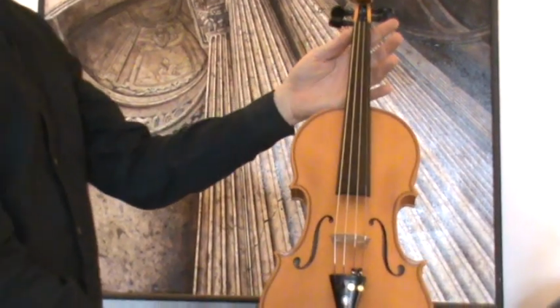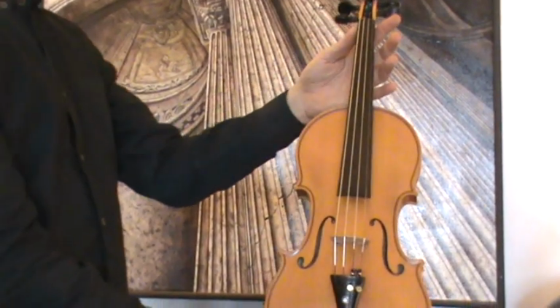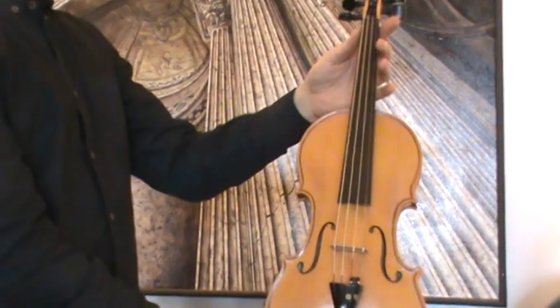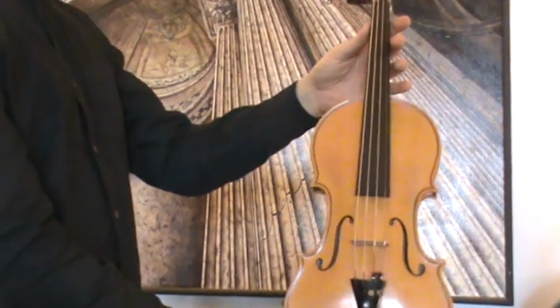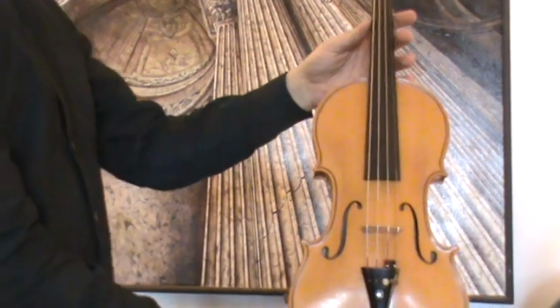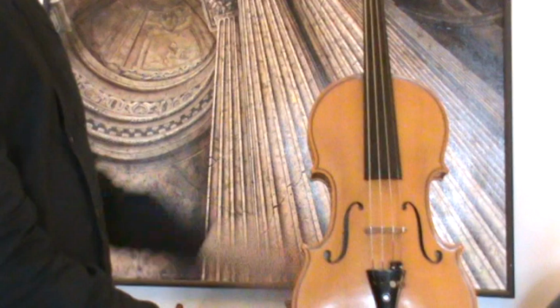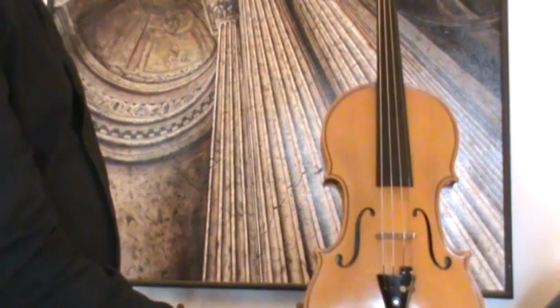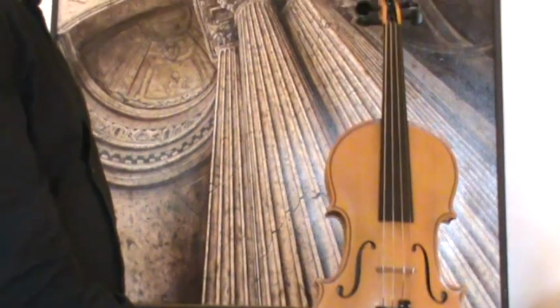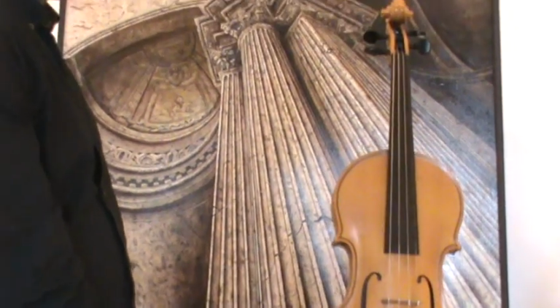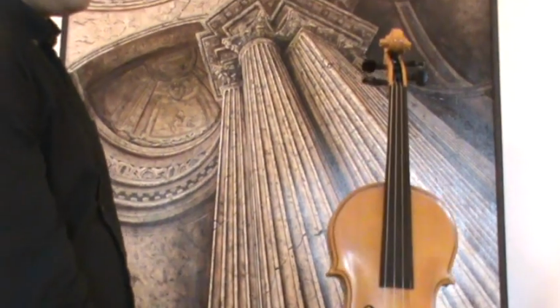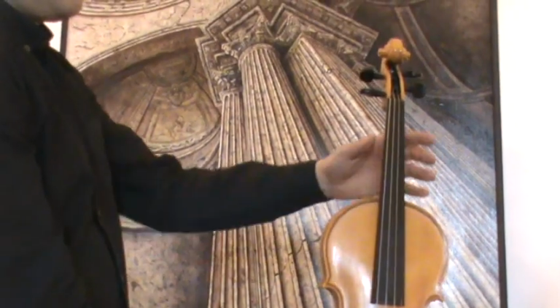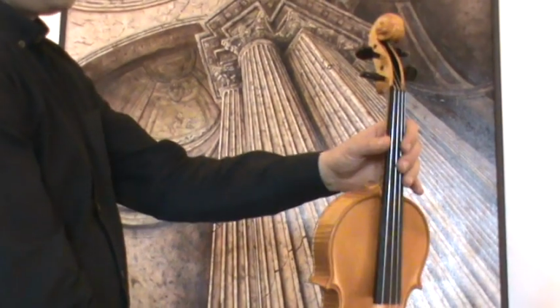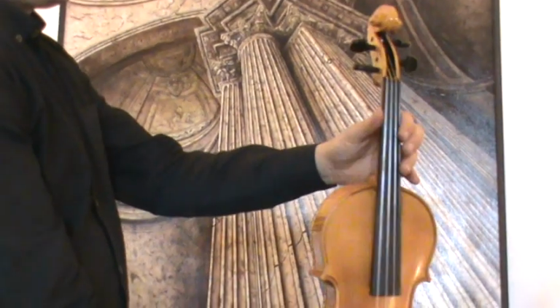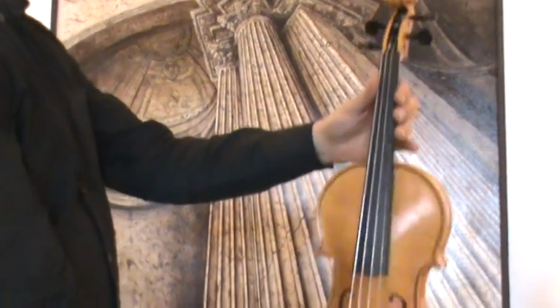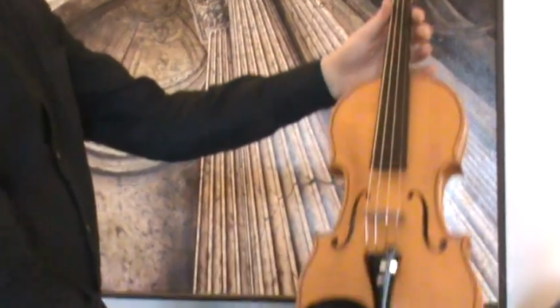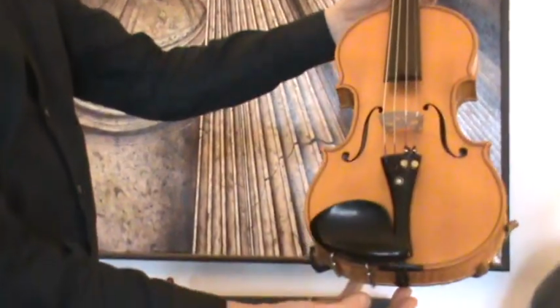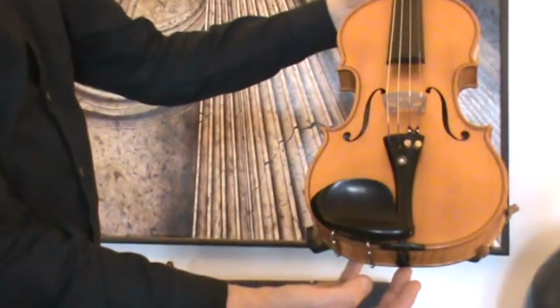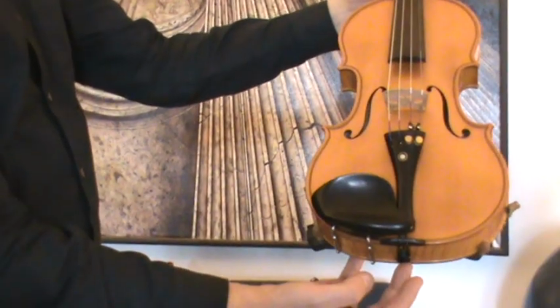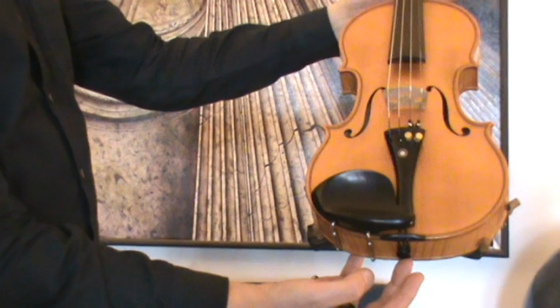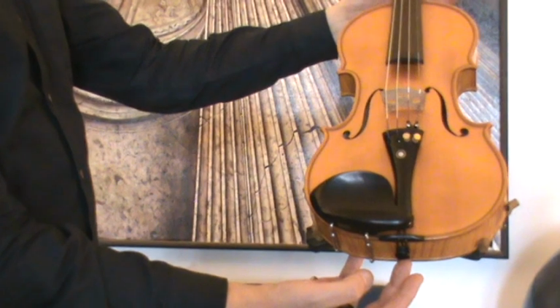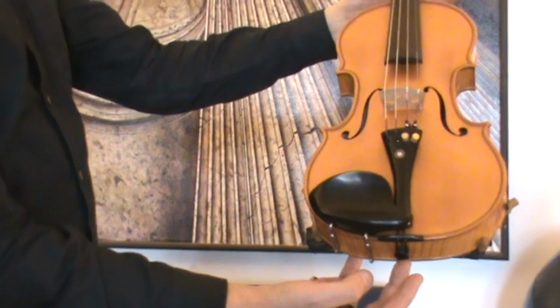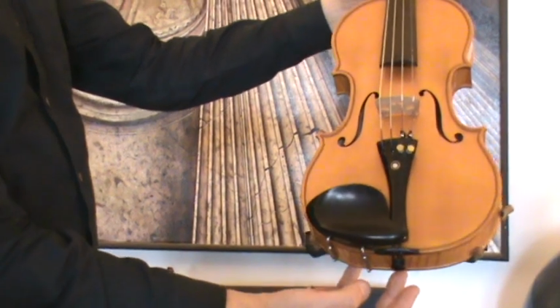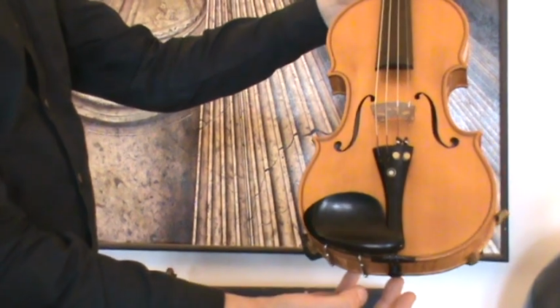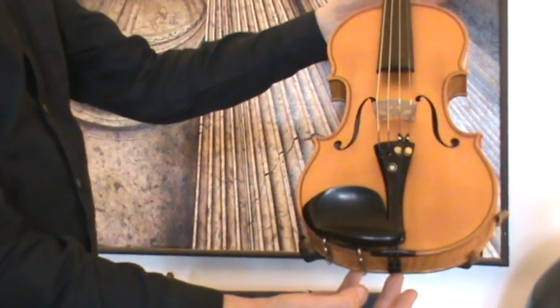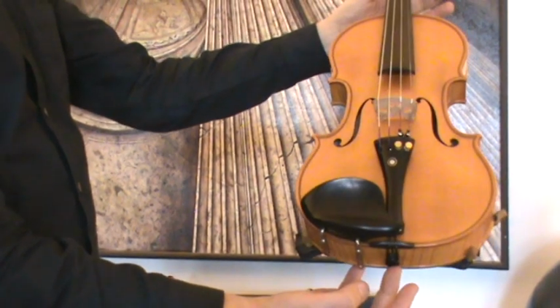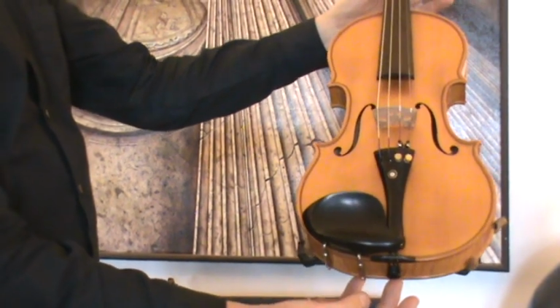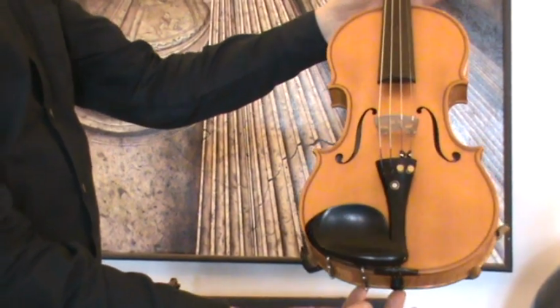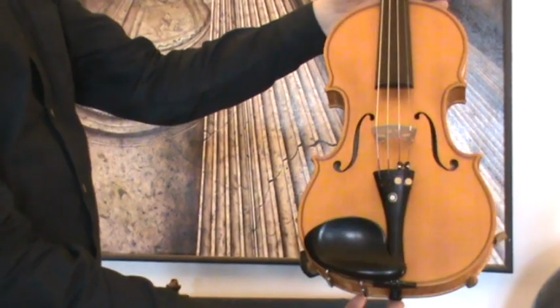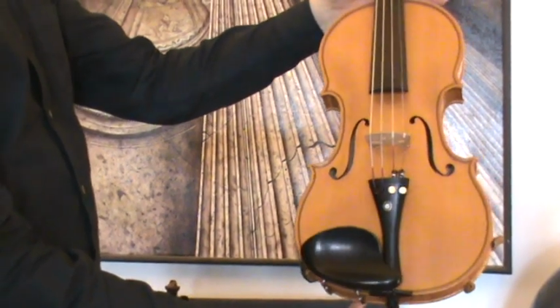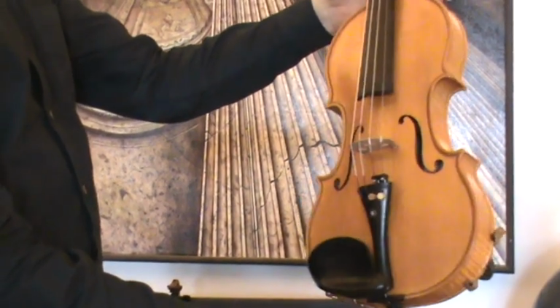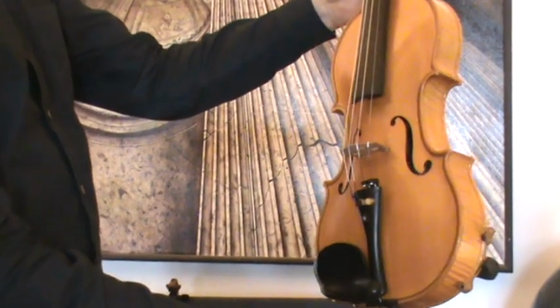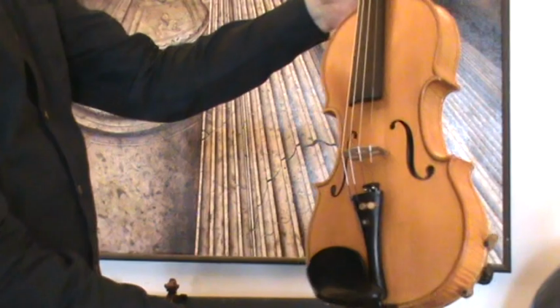In our workshop the violin received a new set up with new Ebene pegs, new Ebene tailpiece, newly fitted bridge, new sound post, and new strings.